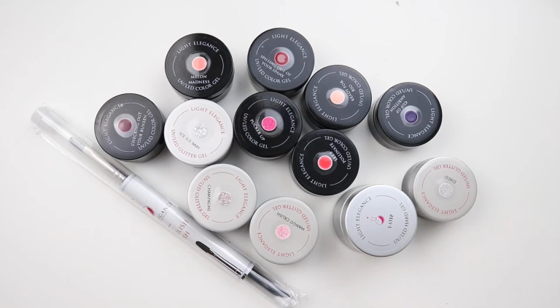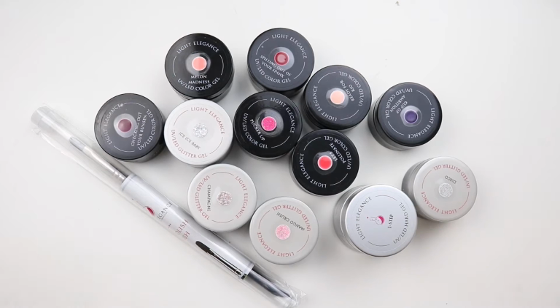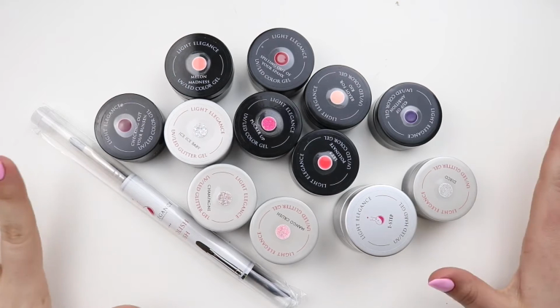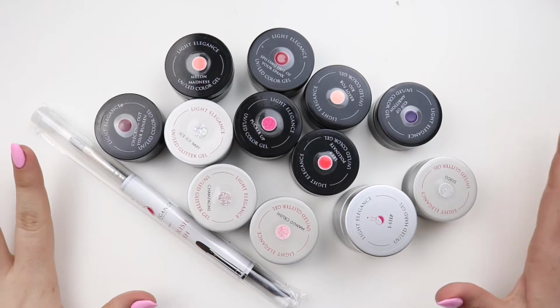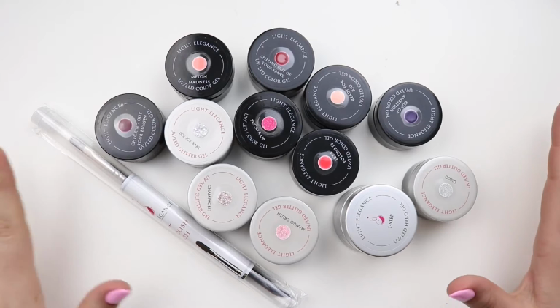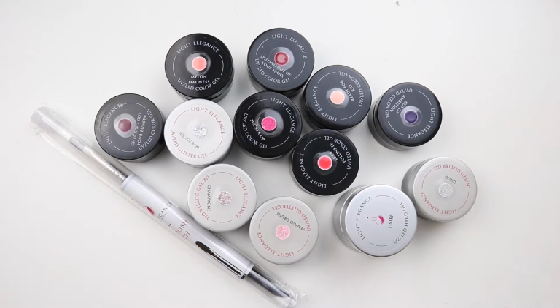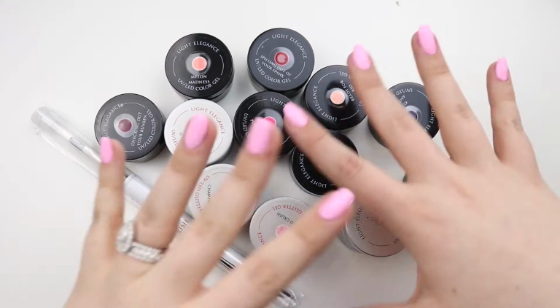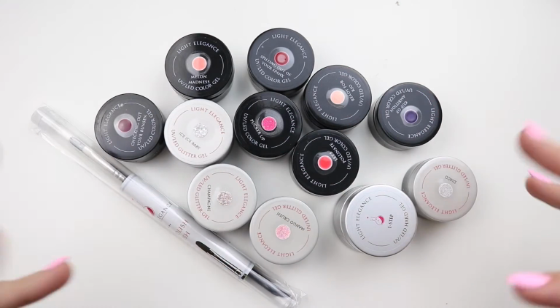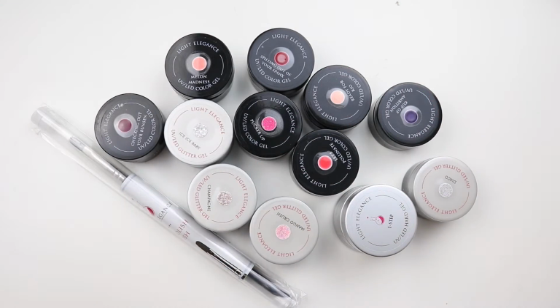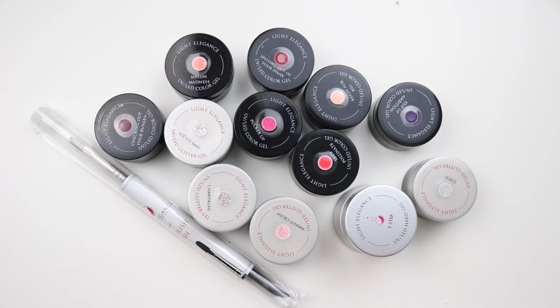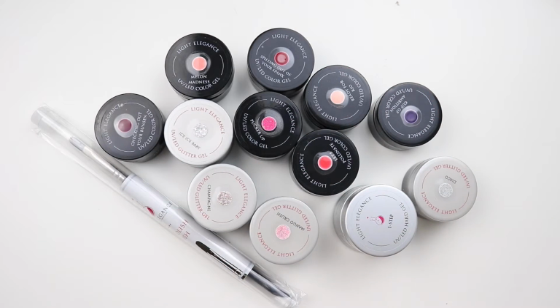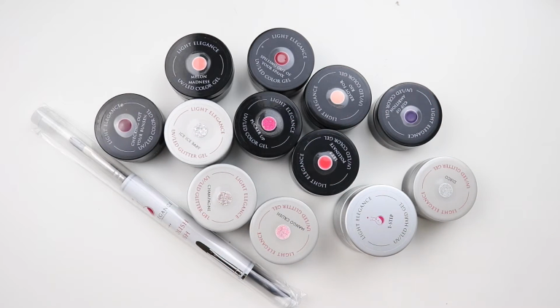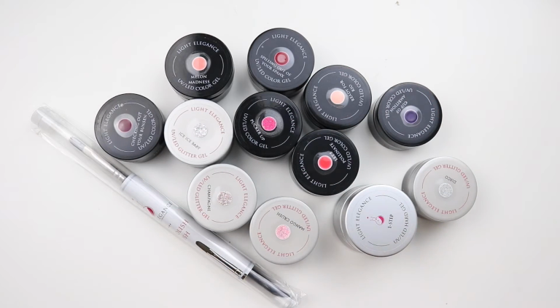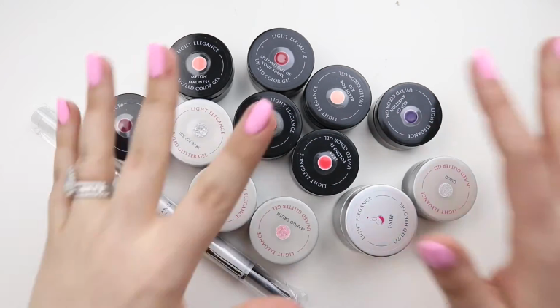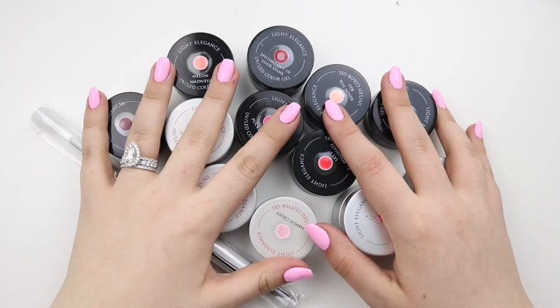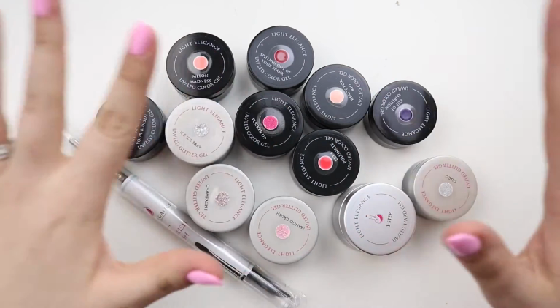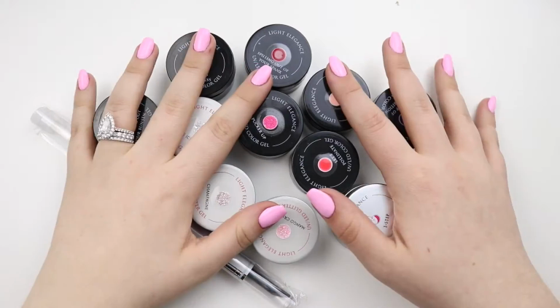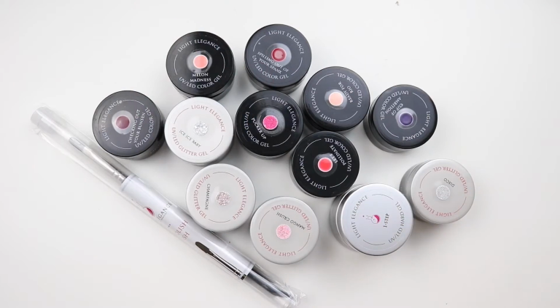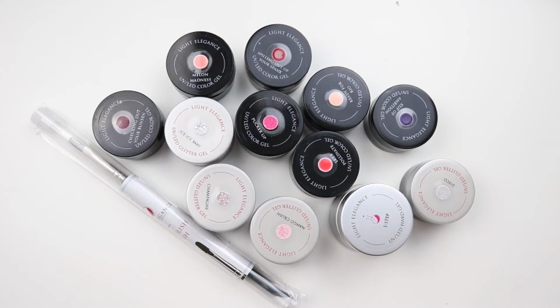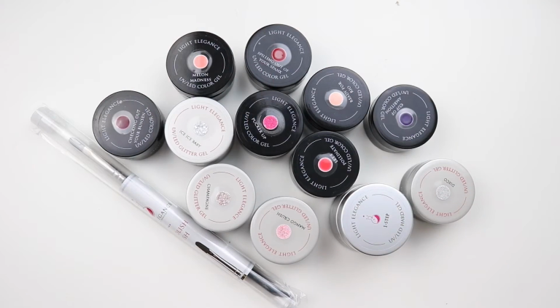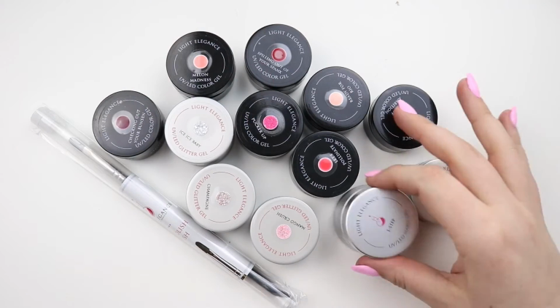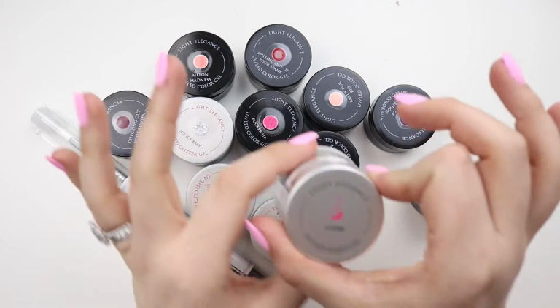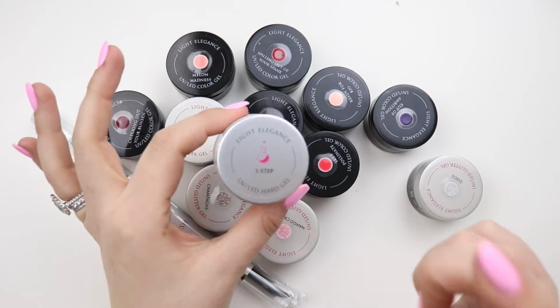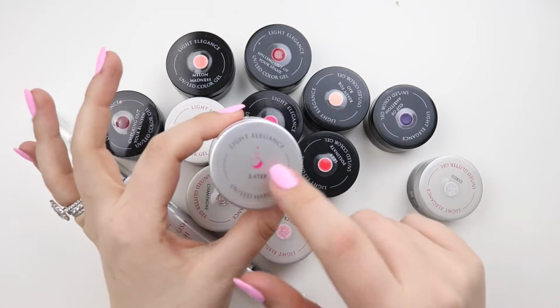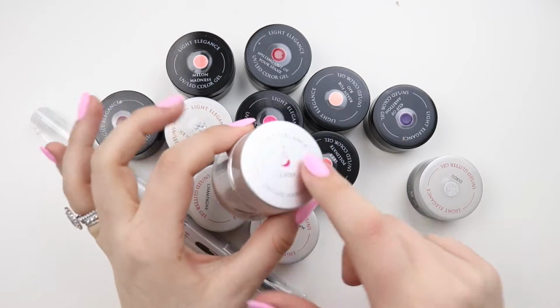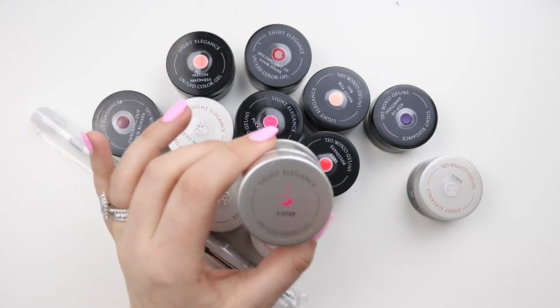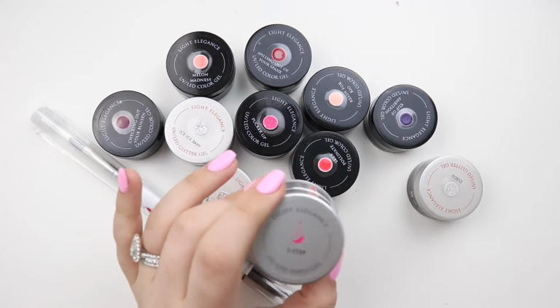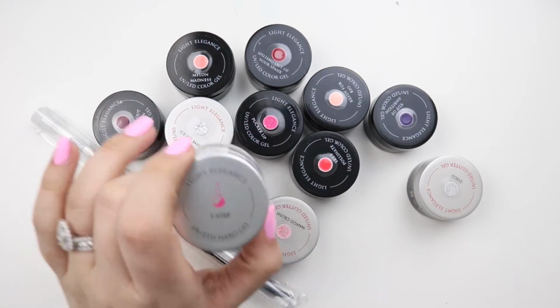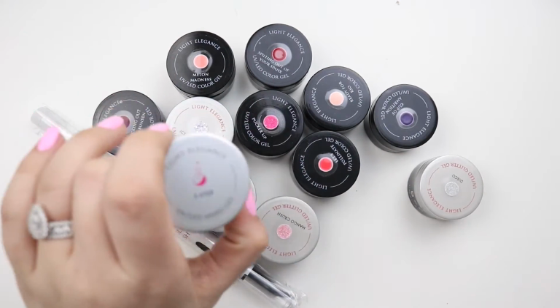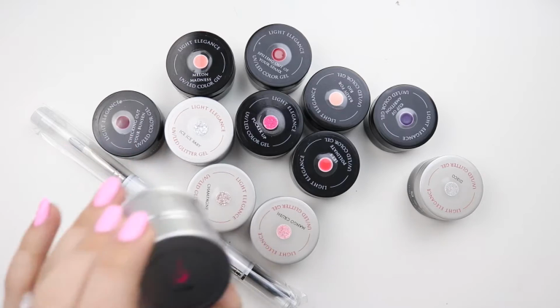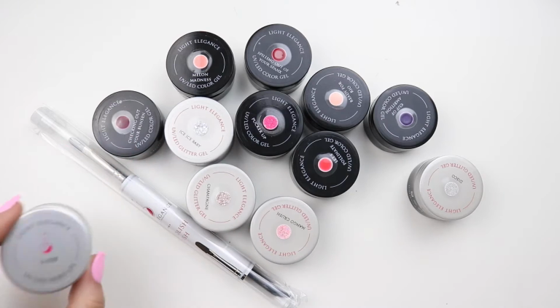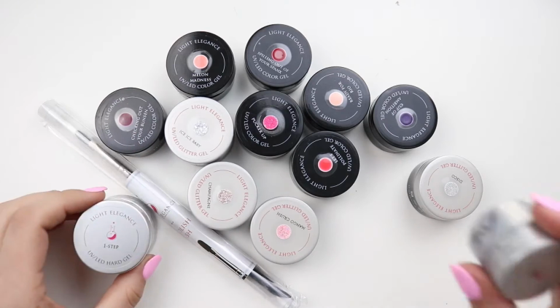Hey guys, welcome back to my channel! Today I have another haul and I'm so excited. I picked up some more colors and I picked up another One Step, so I bought a little sample pack.